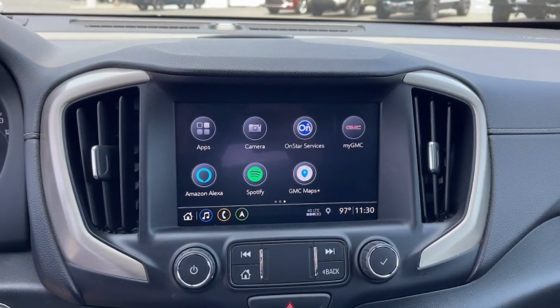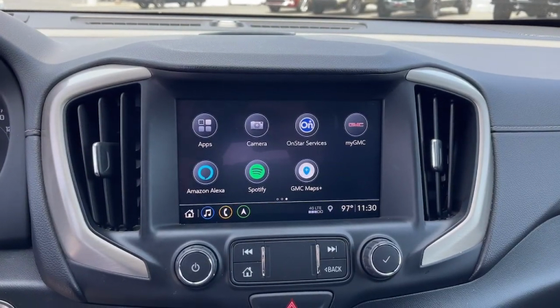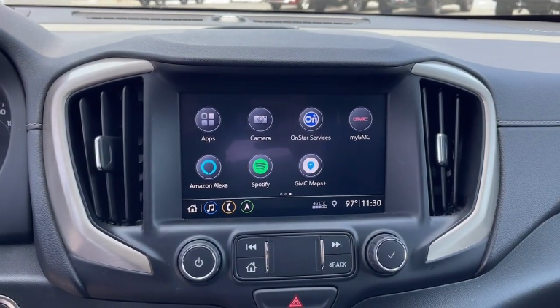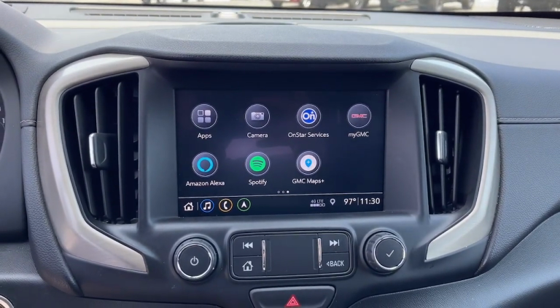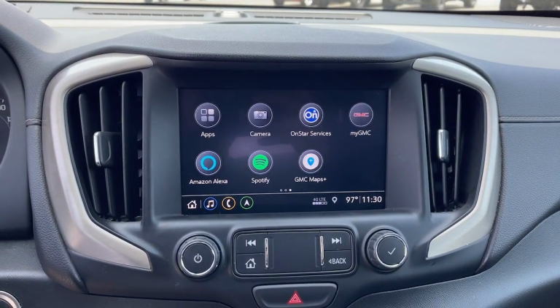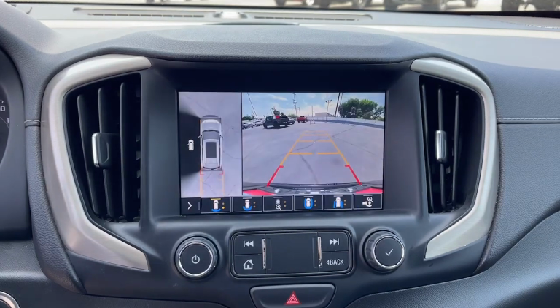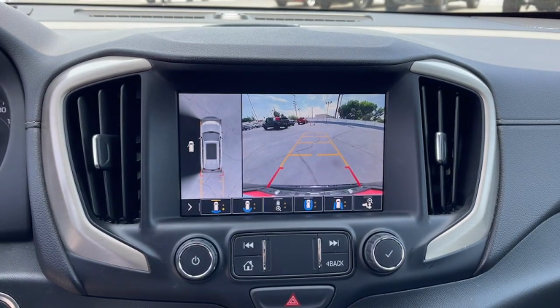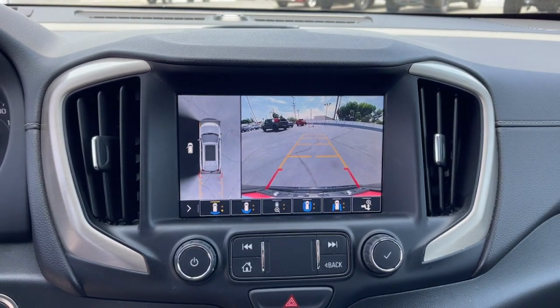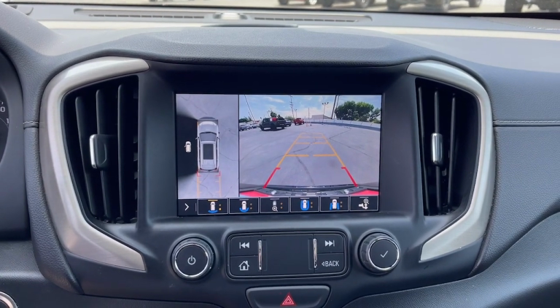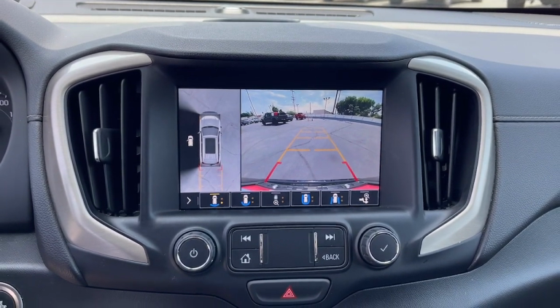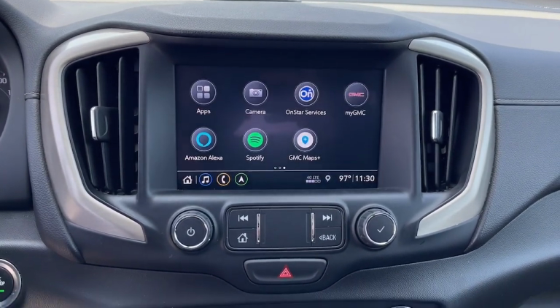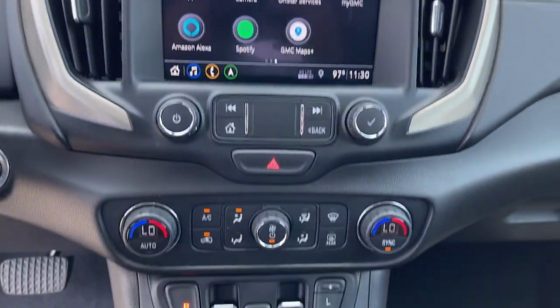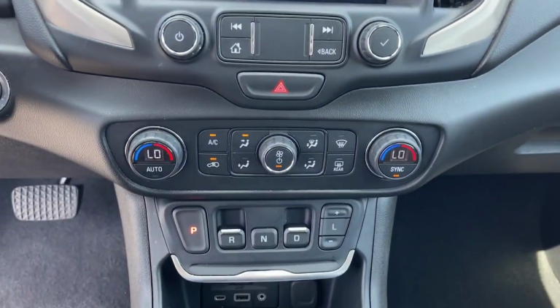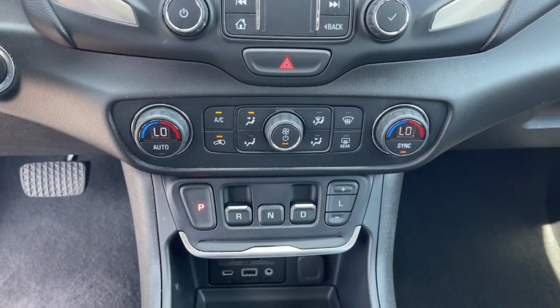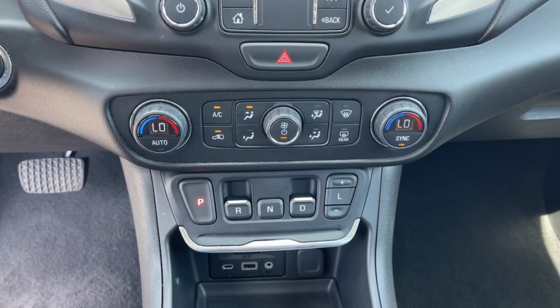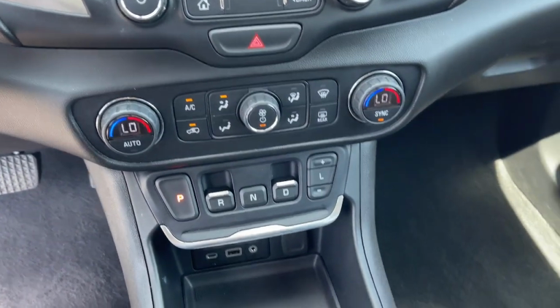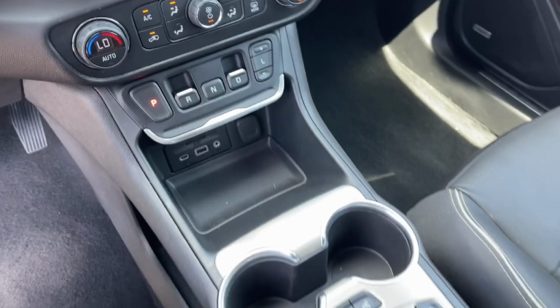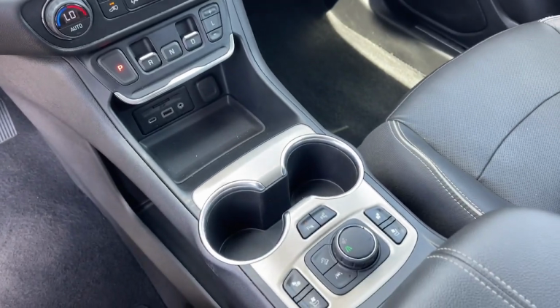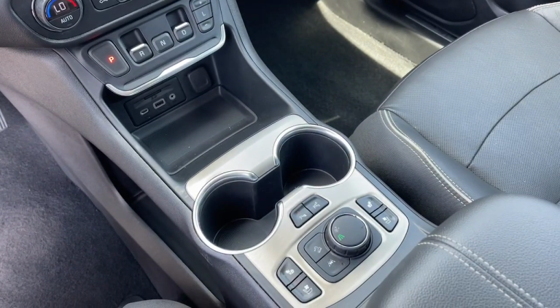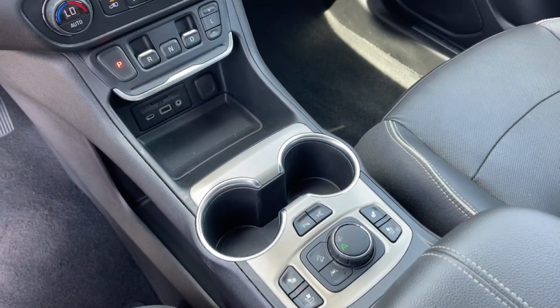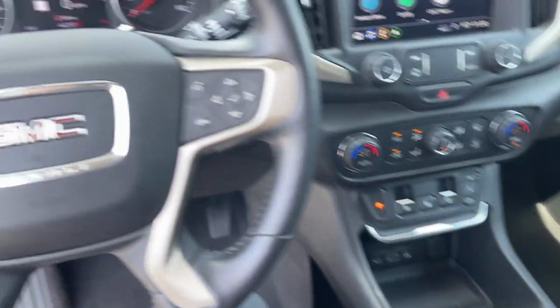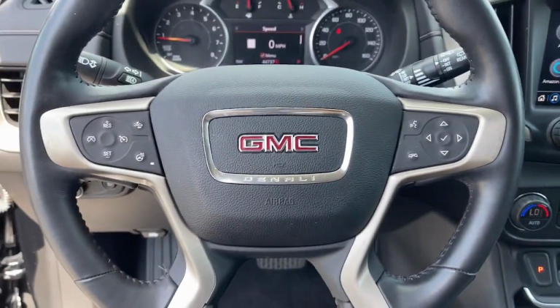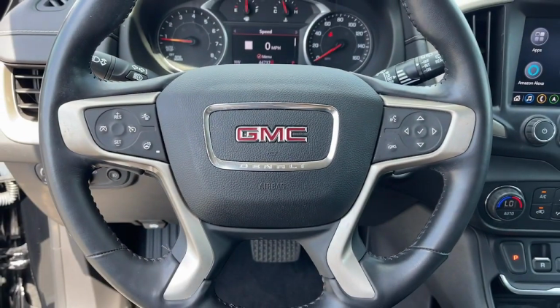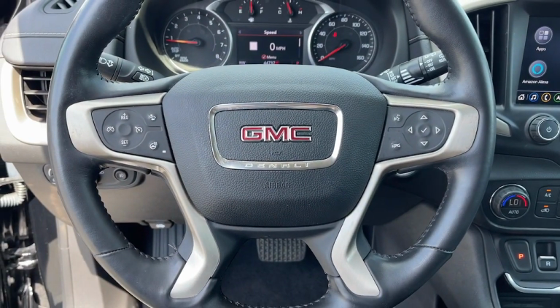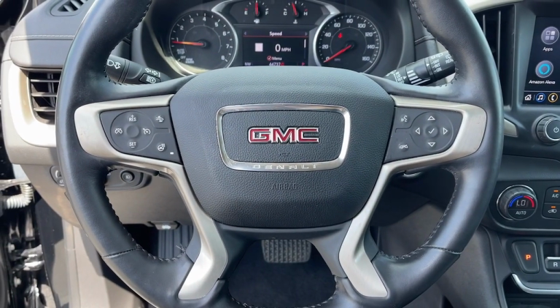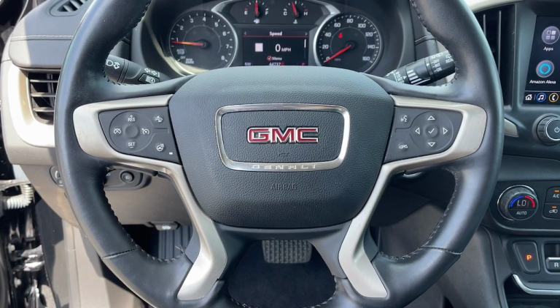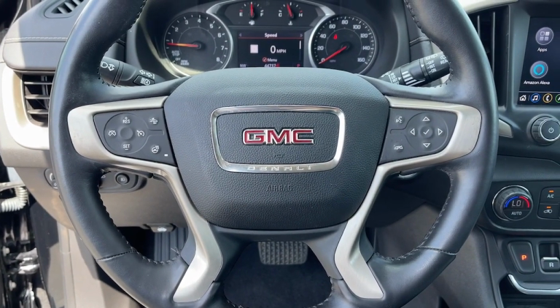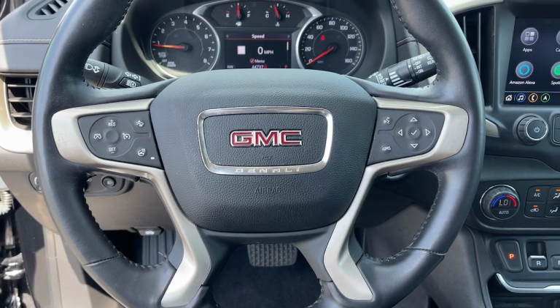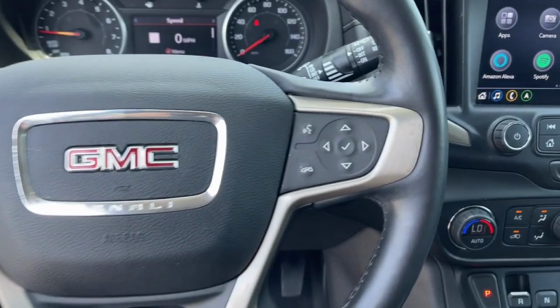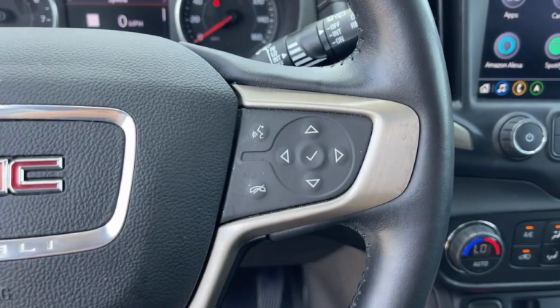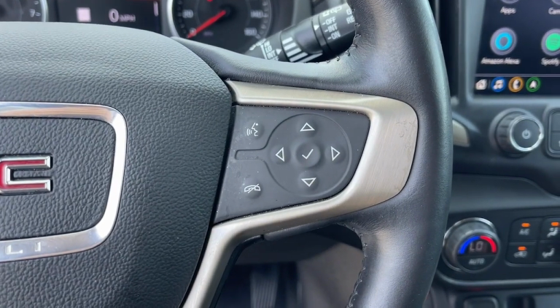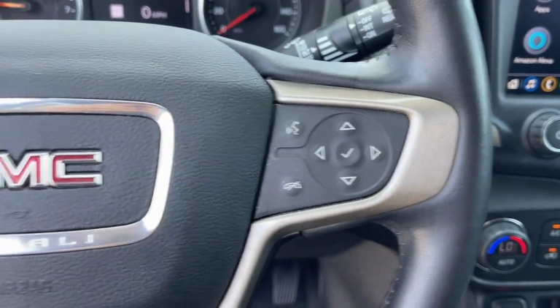Feel a new sense of confidence in this well-equipped Terrain. Treat yourself to a test drive today. Our staff will toss you the keys and give you an outstanding customer experience. Thank you.